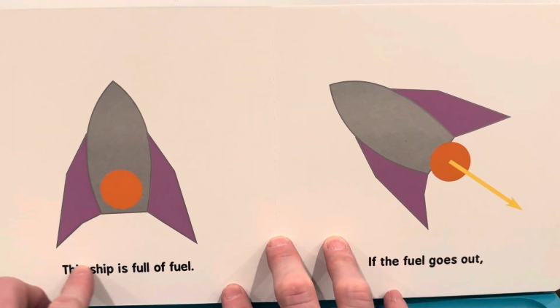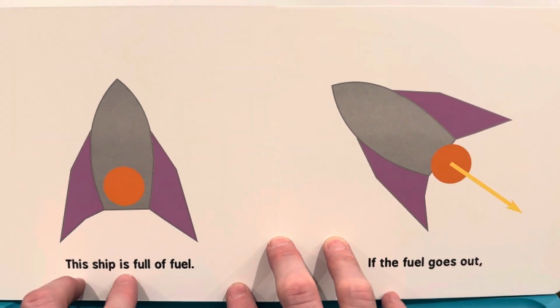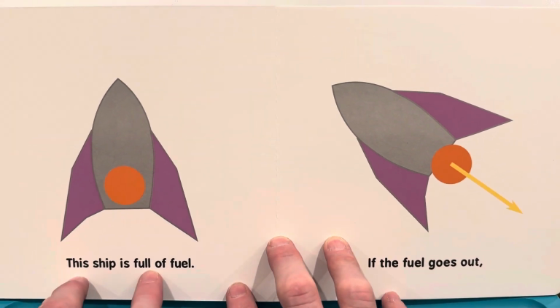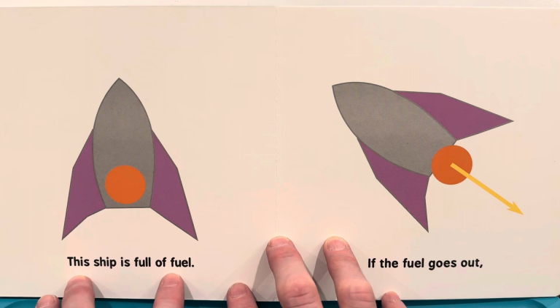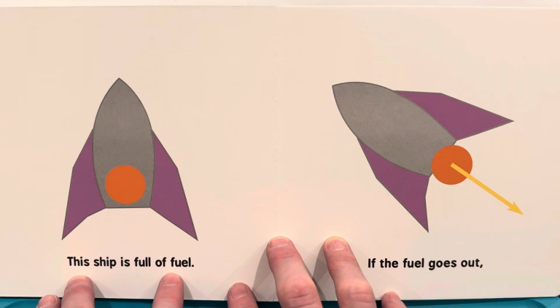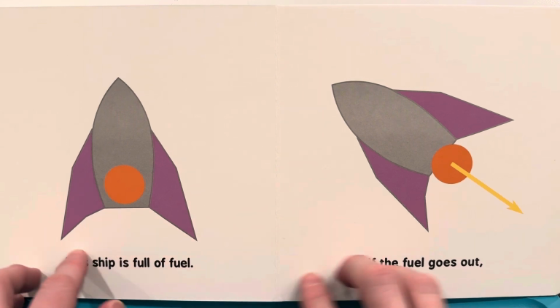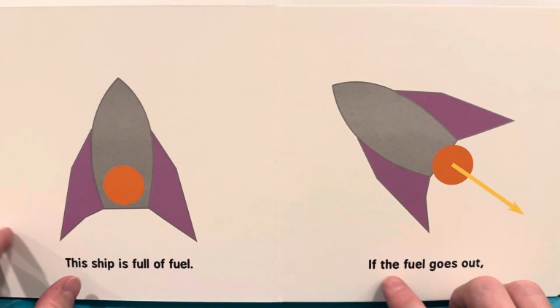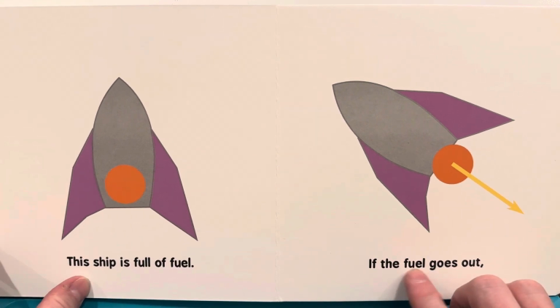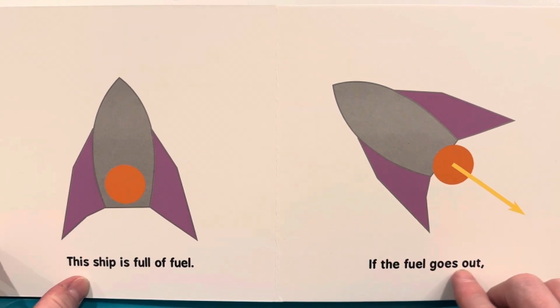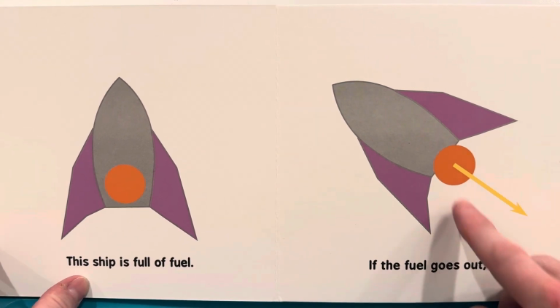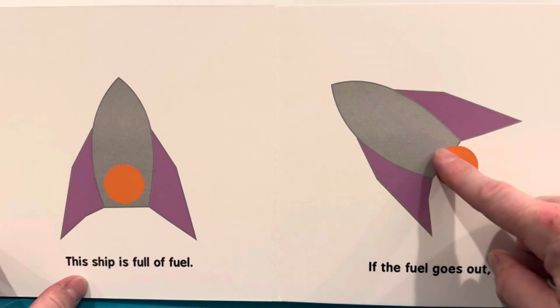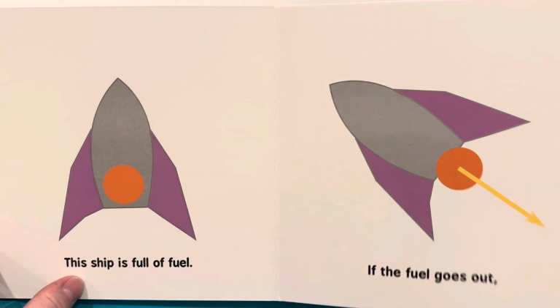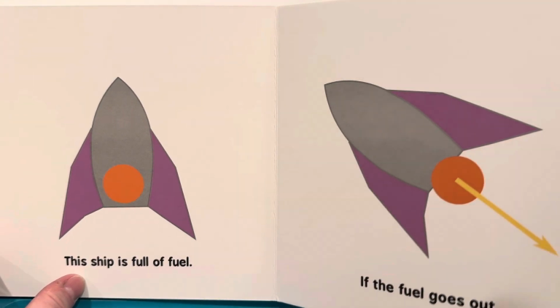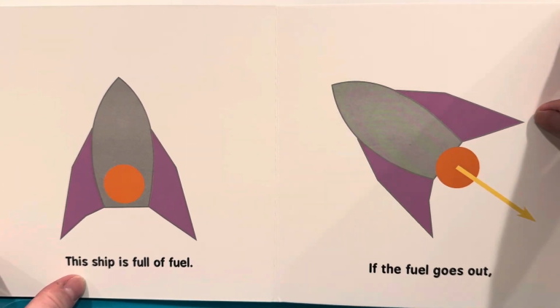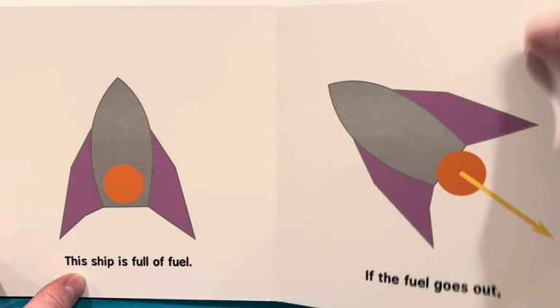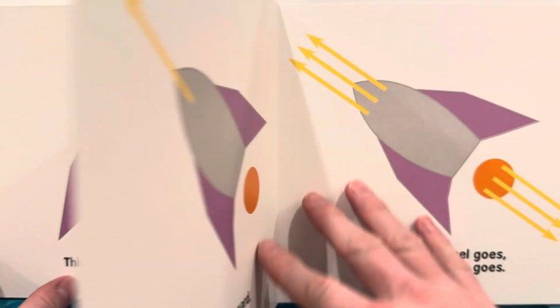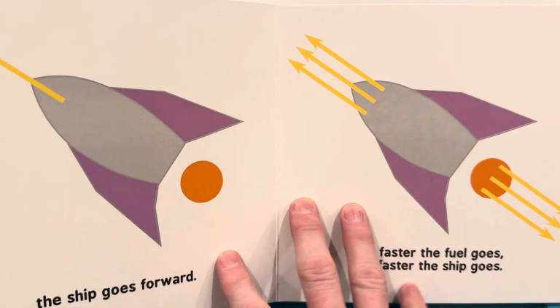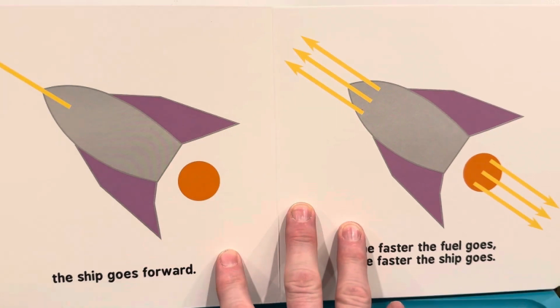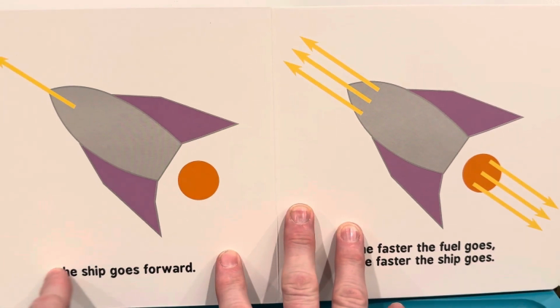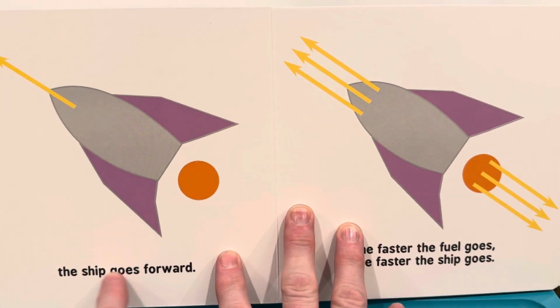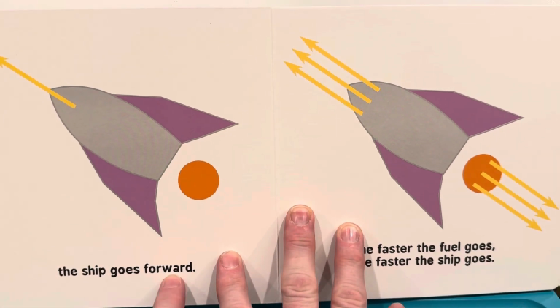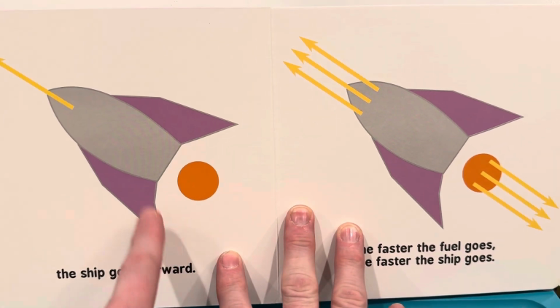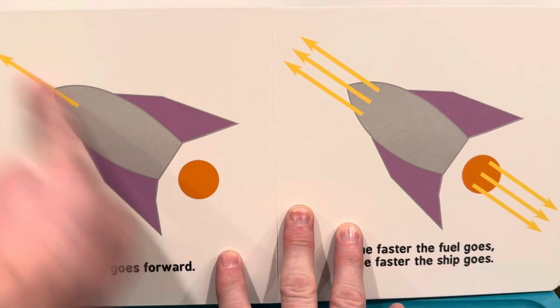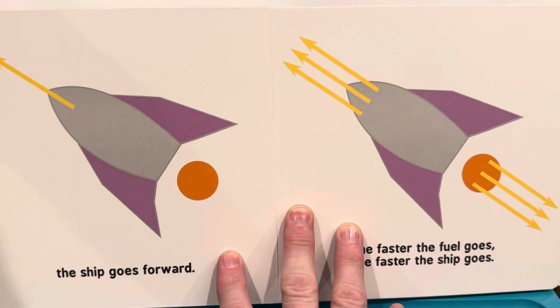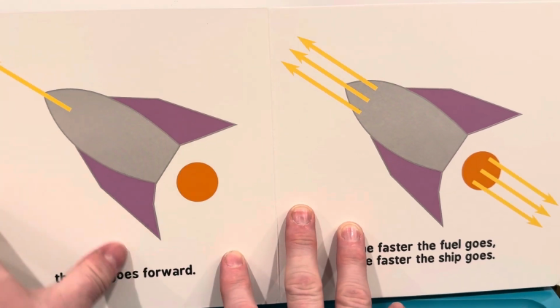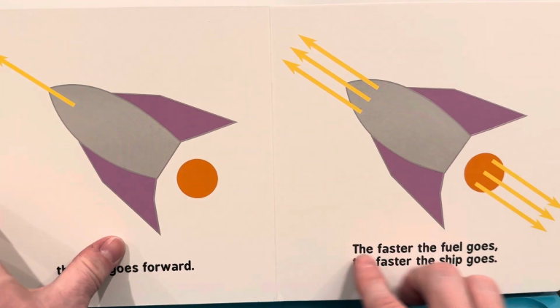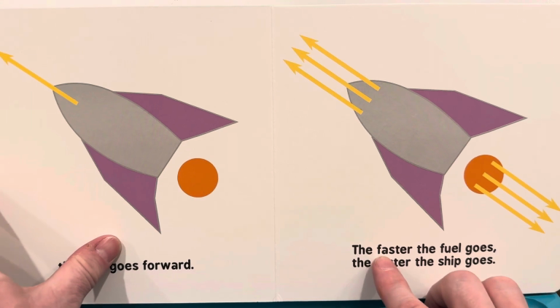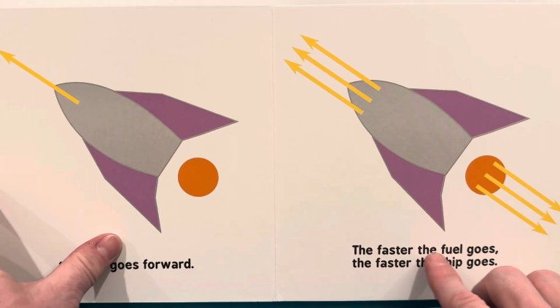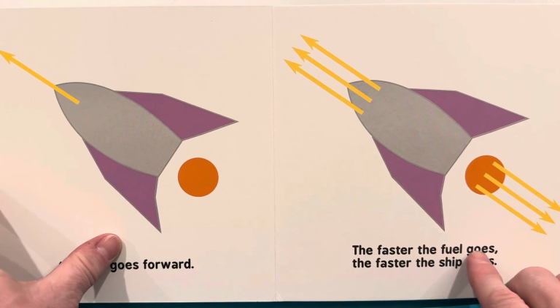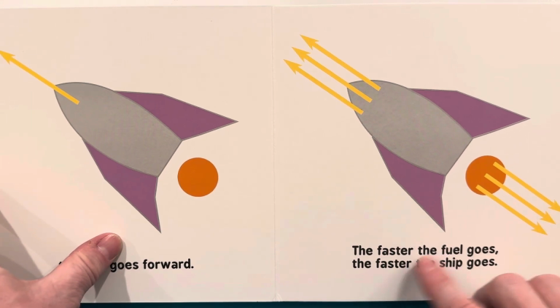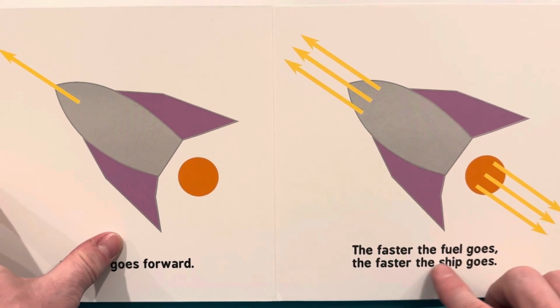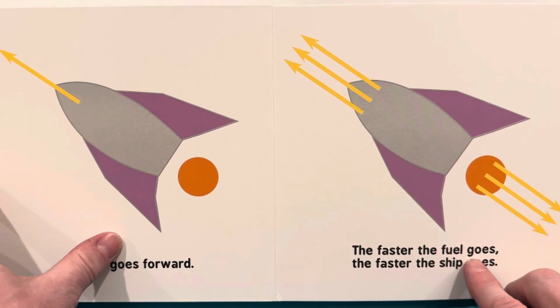This ship is full of fuel. If the fuel goes out, the ship goes forward. The faster the fuel goes out, the faster the ship goes.